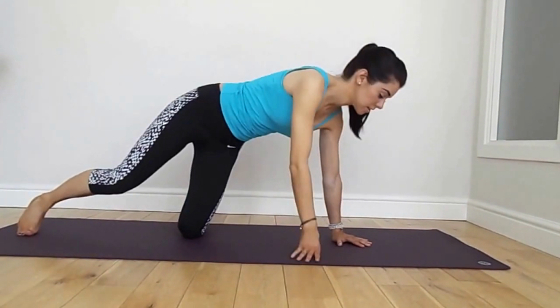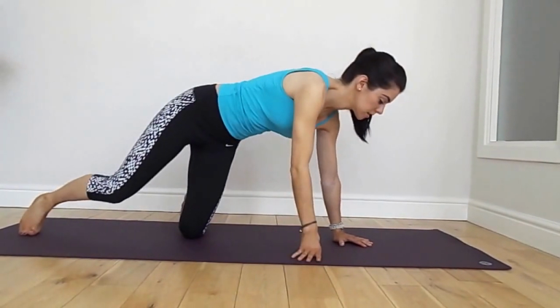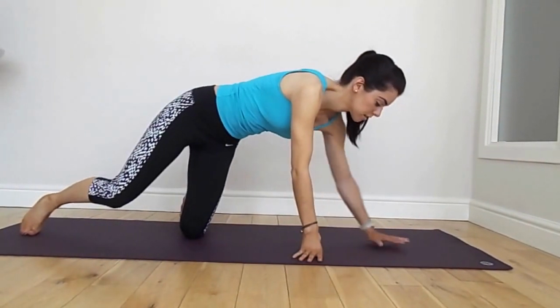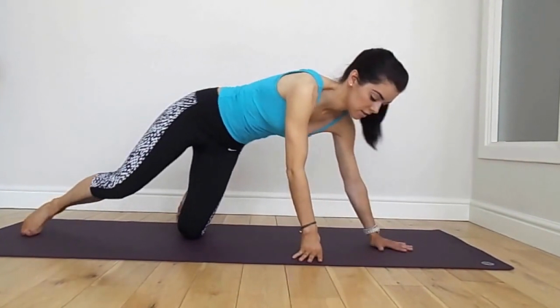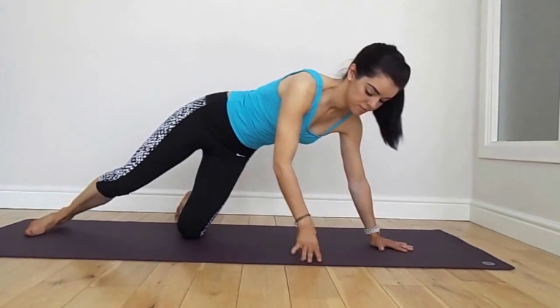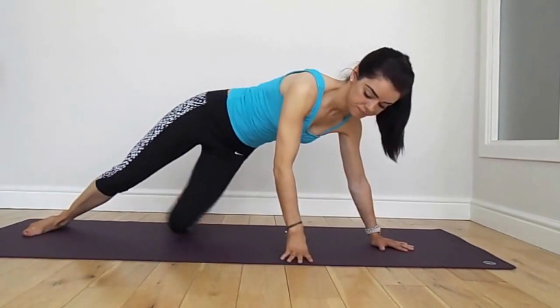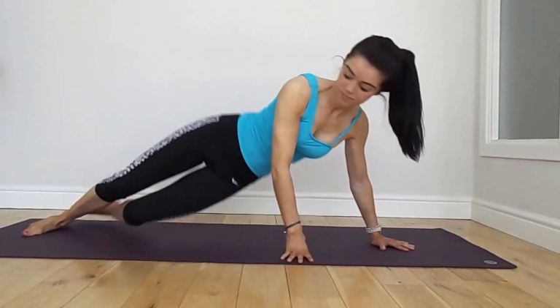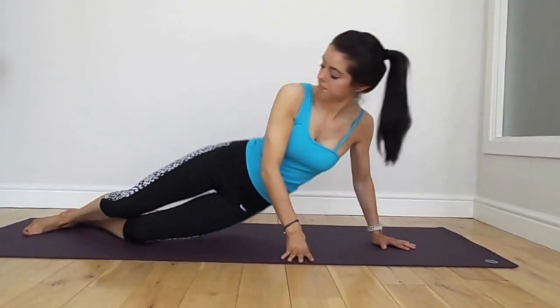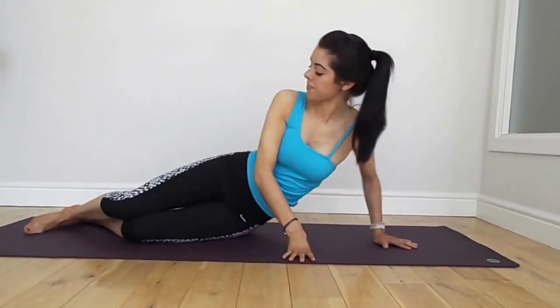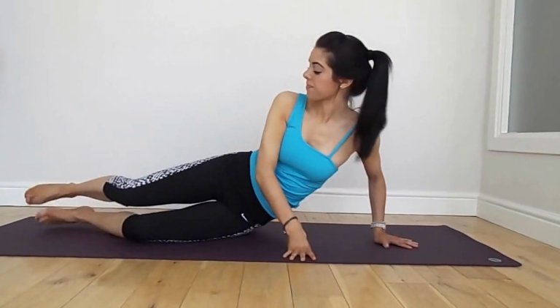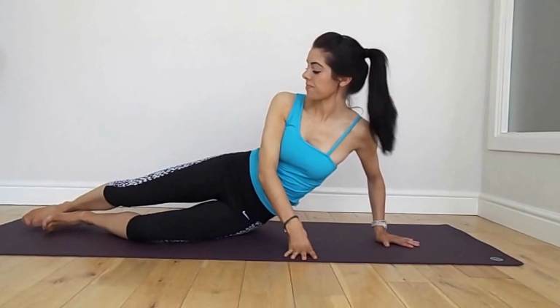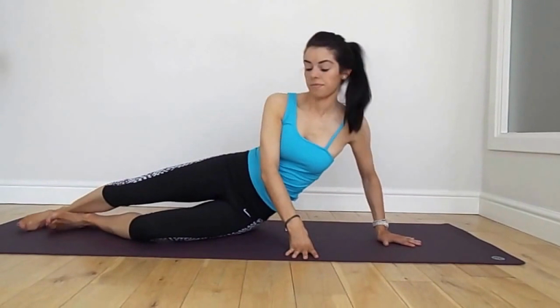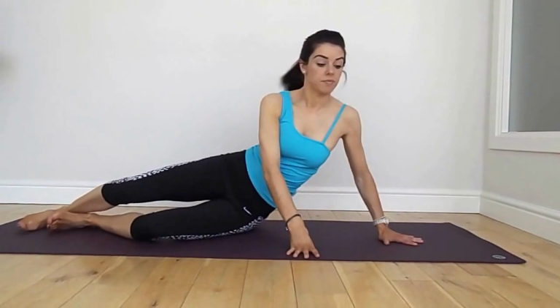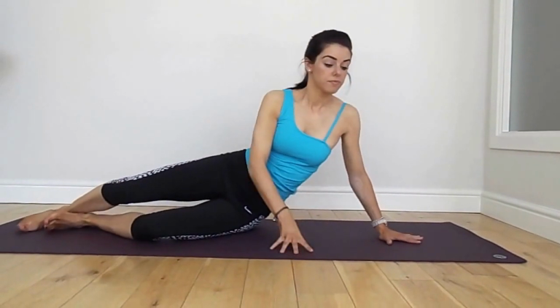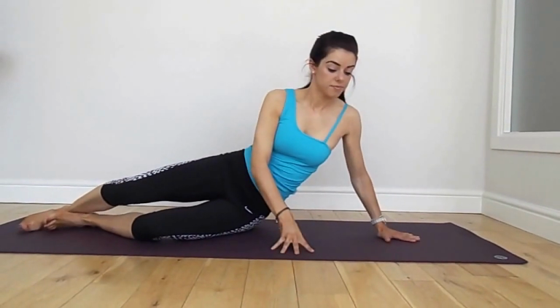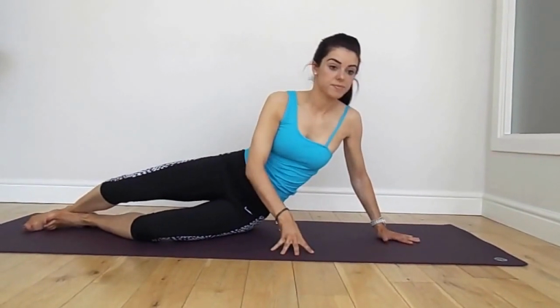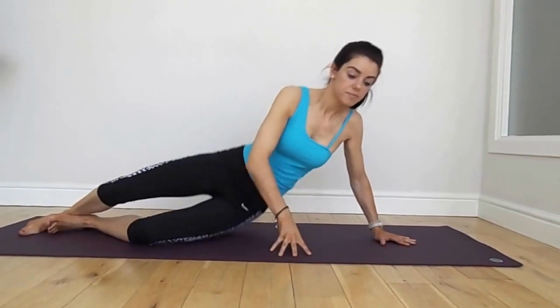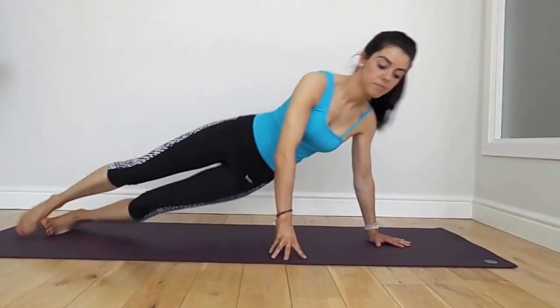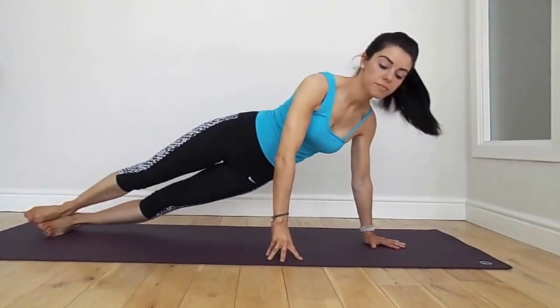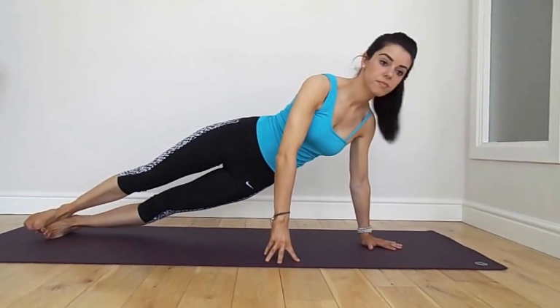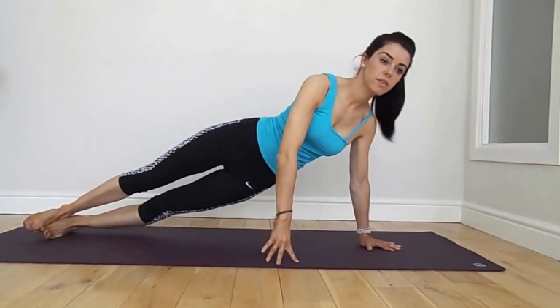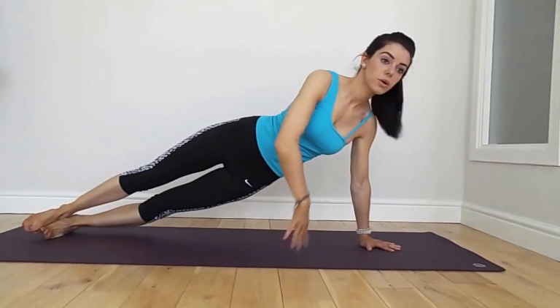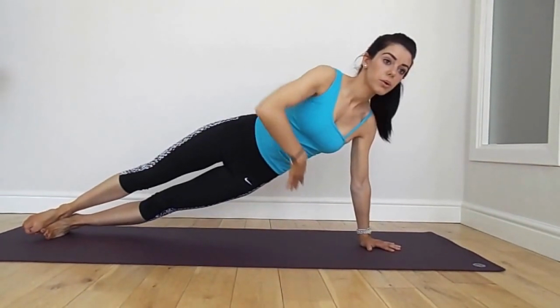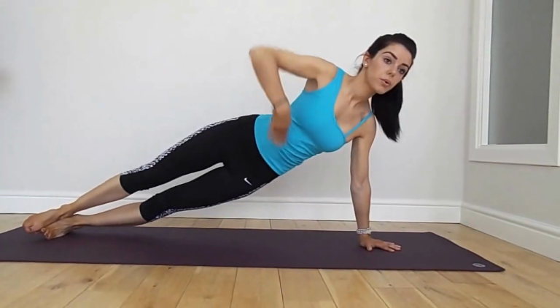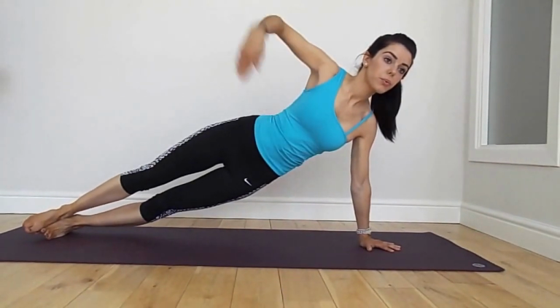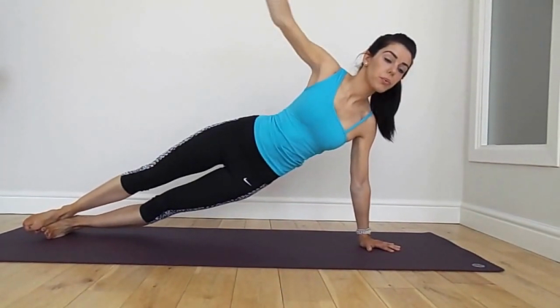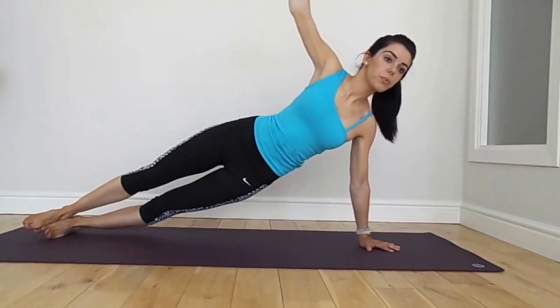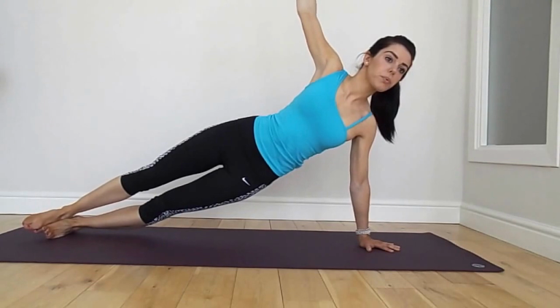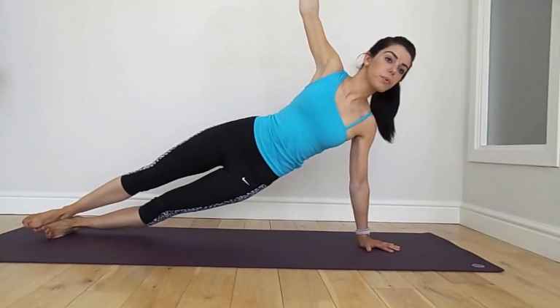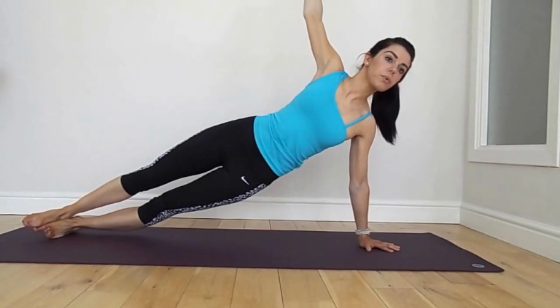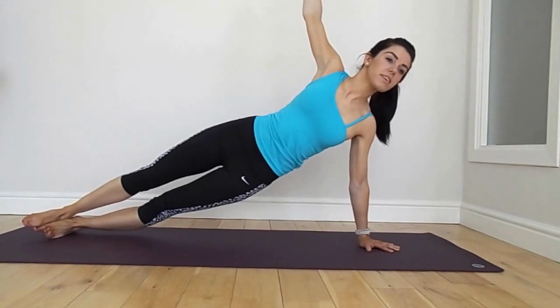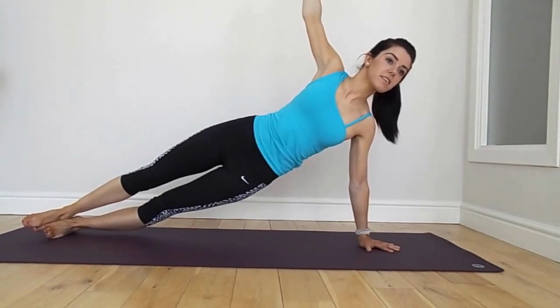From here we're going to lower down and push up into a side plank. Align the feet on top of each other and lift. Lengthen the top arm and hold yourself straight.